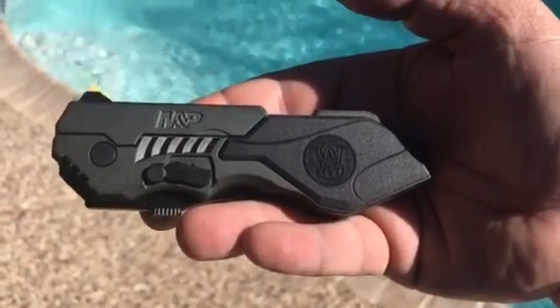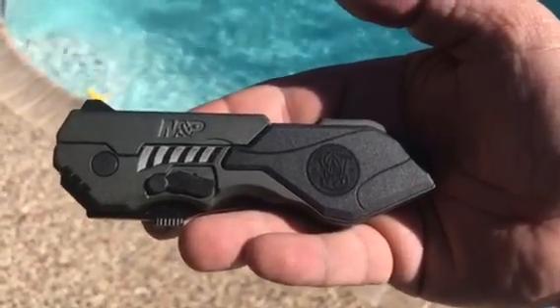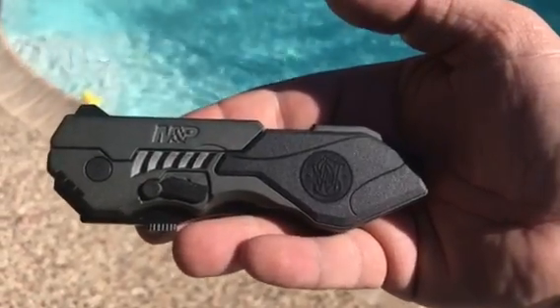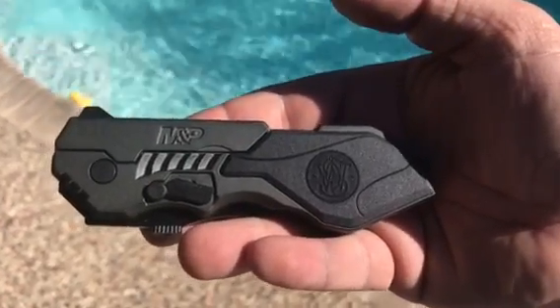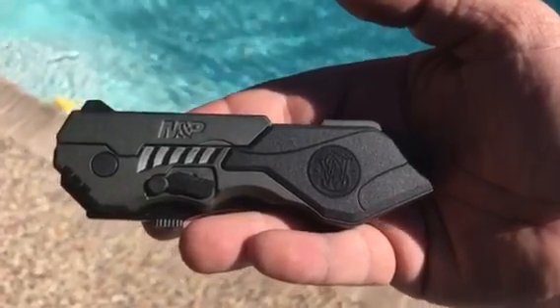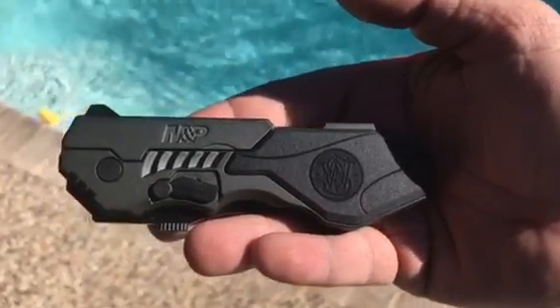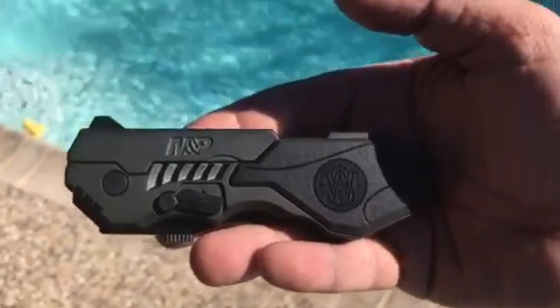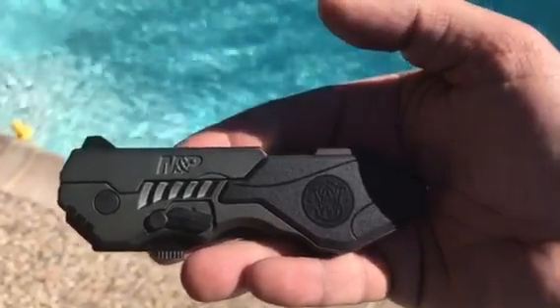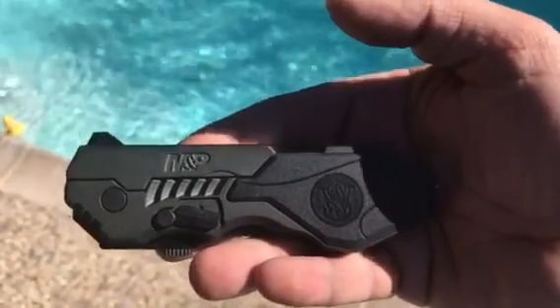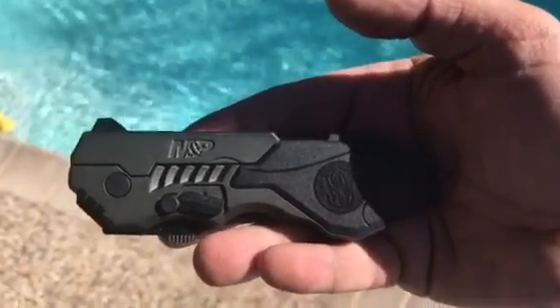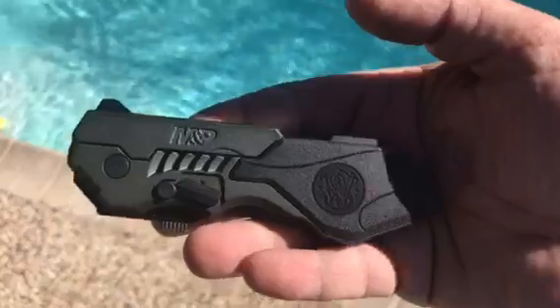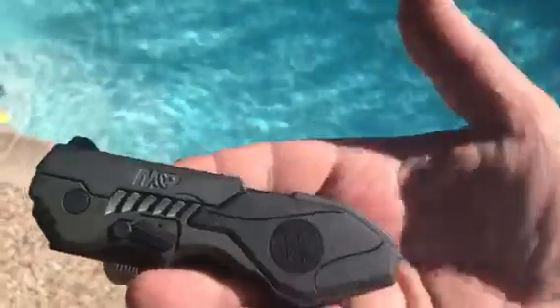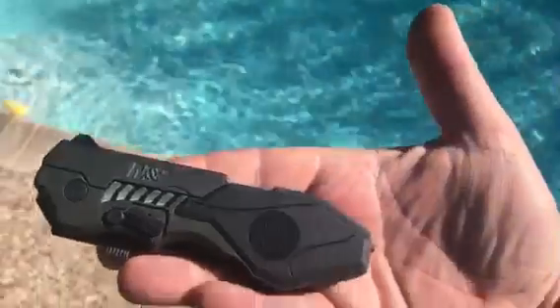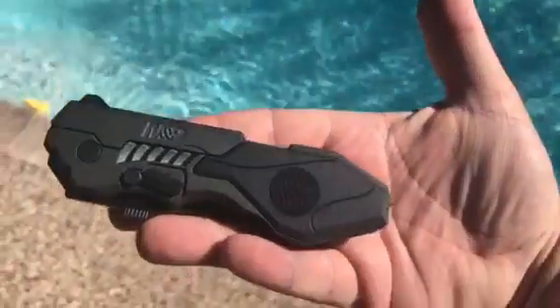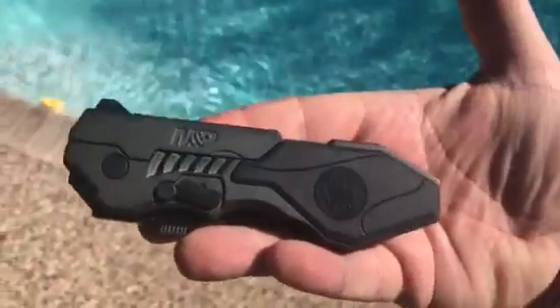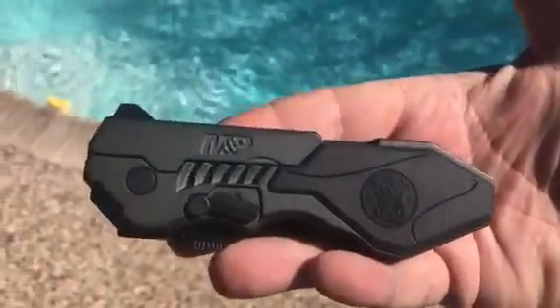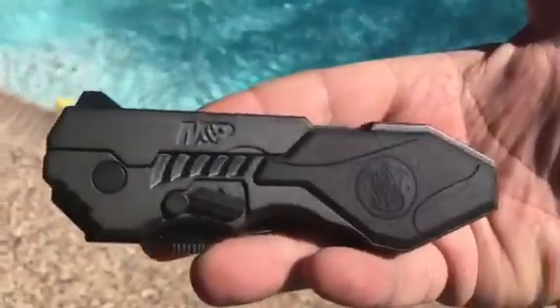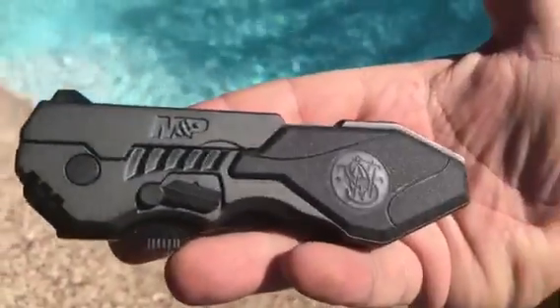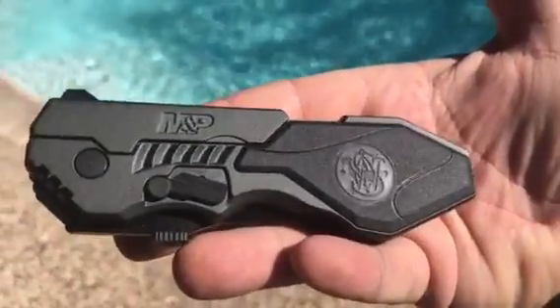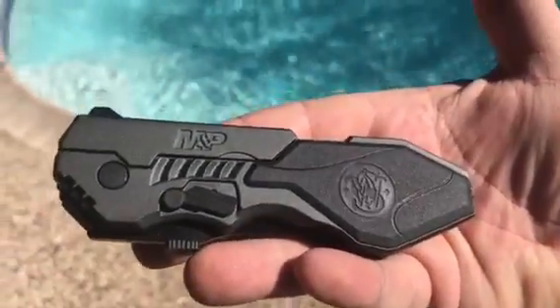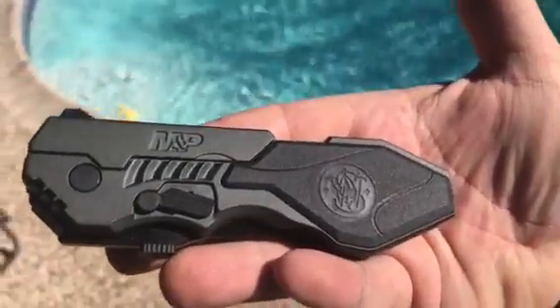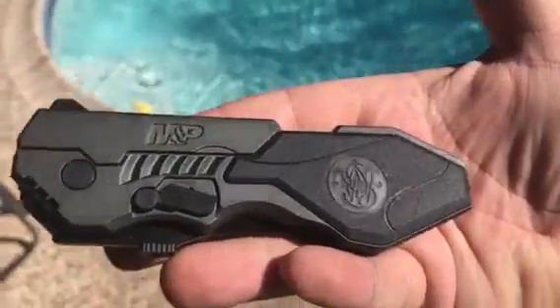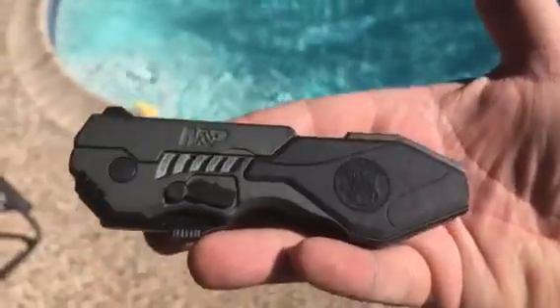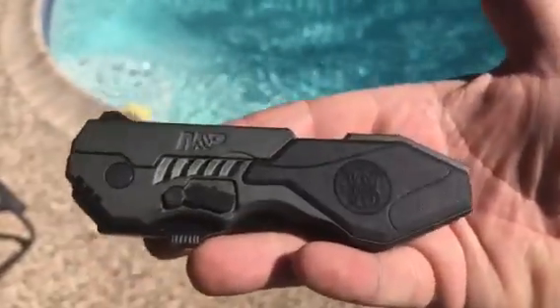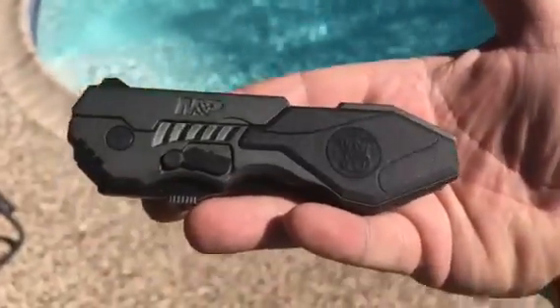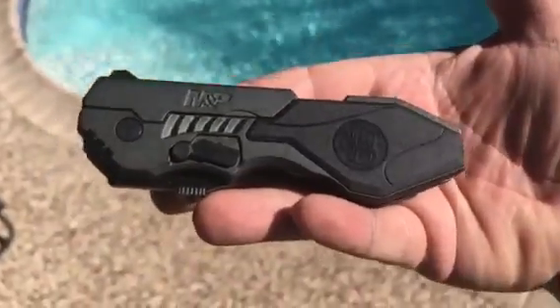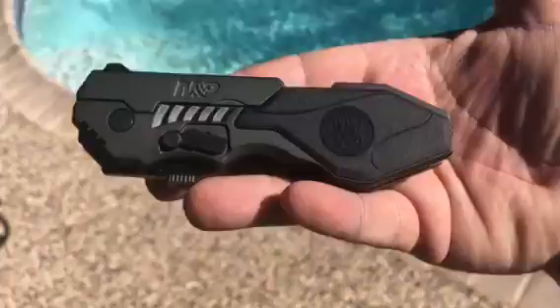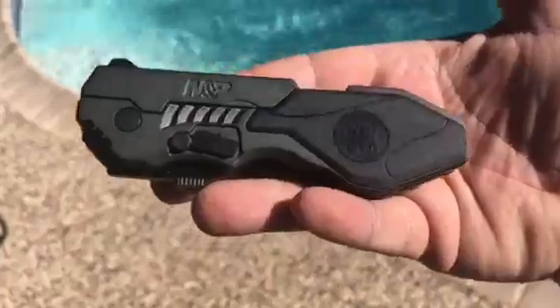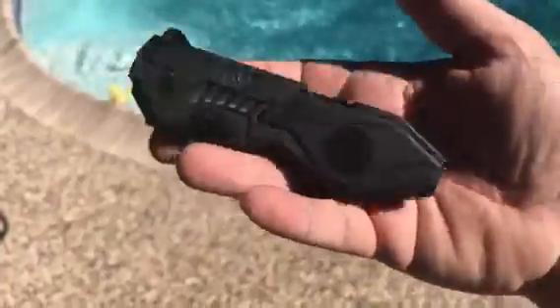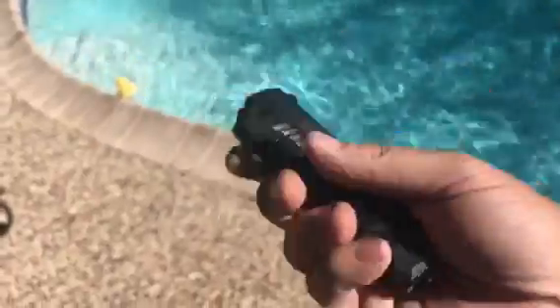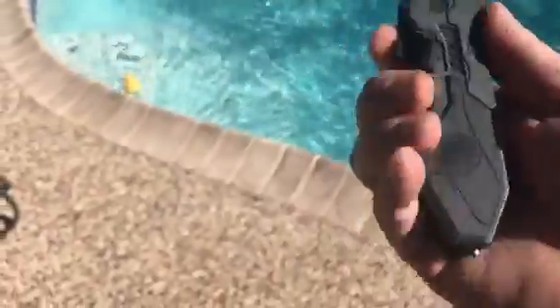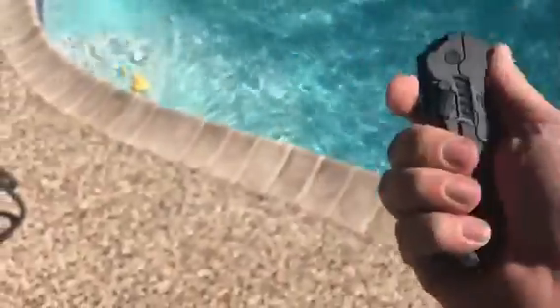Here's a quick review of the Smith & Wesson M&P 4LS — a little knife that I picked up. Good feel, good solid feel, good ergonomics.